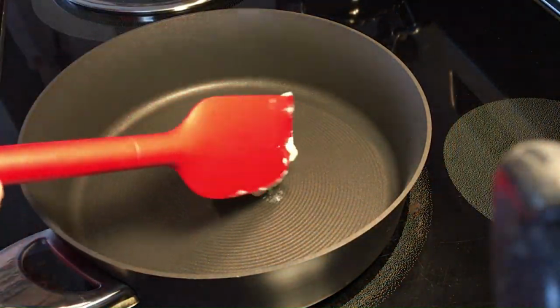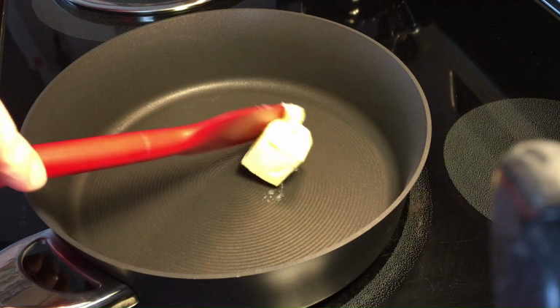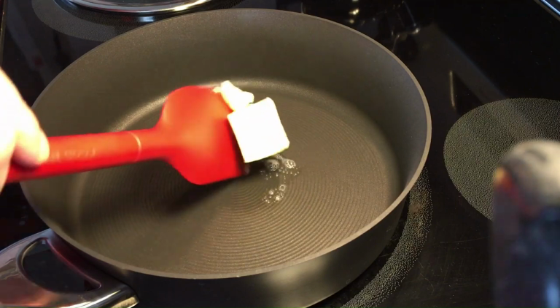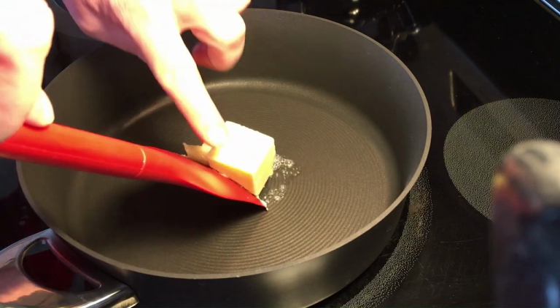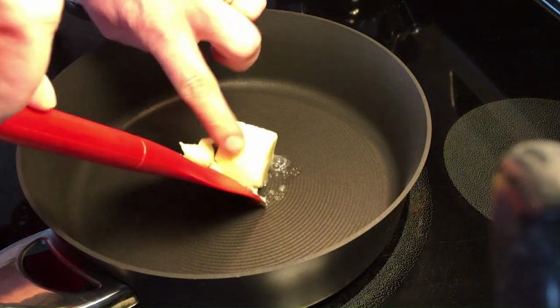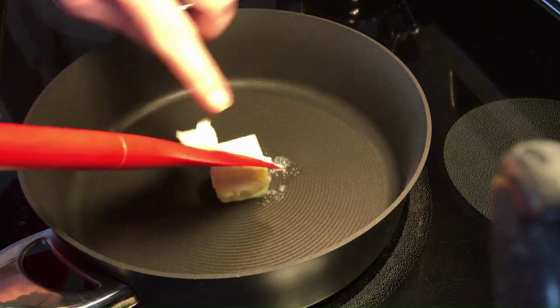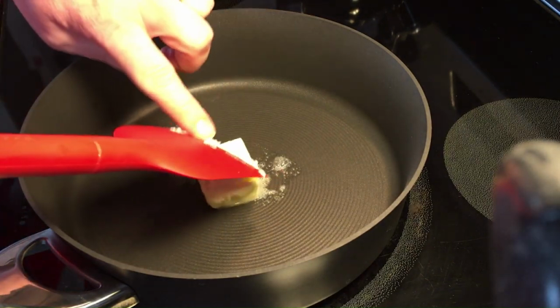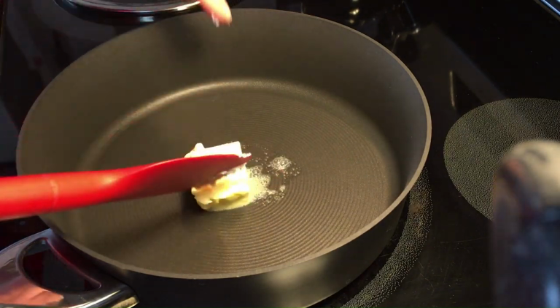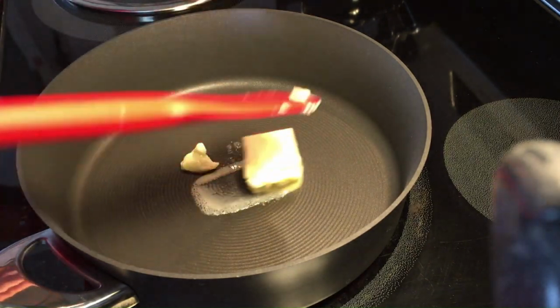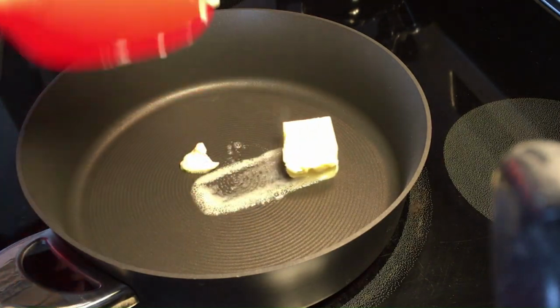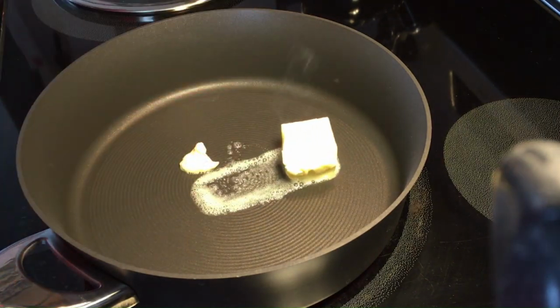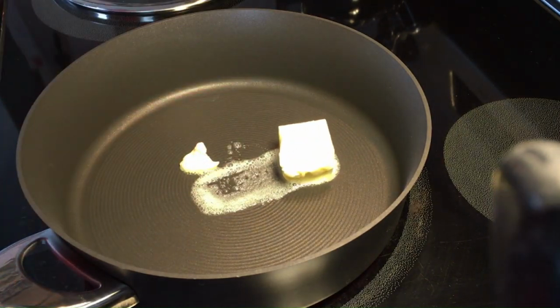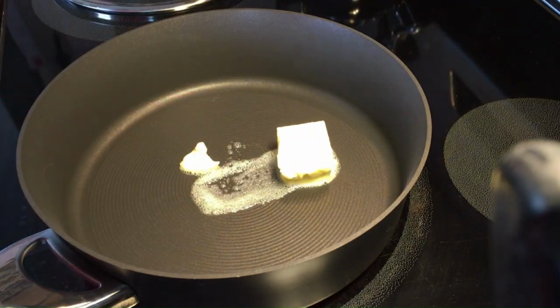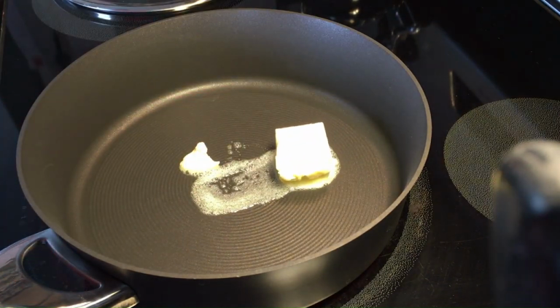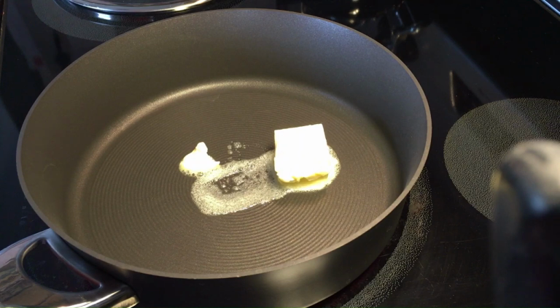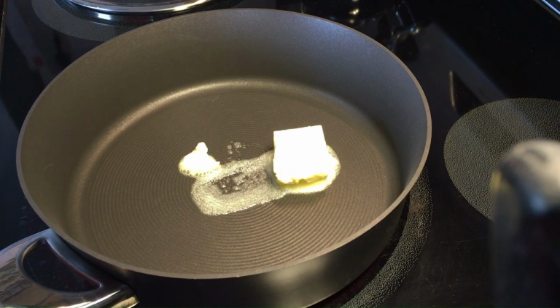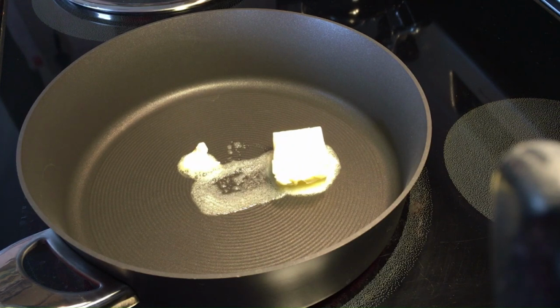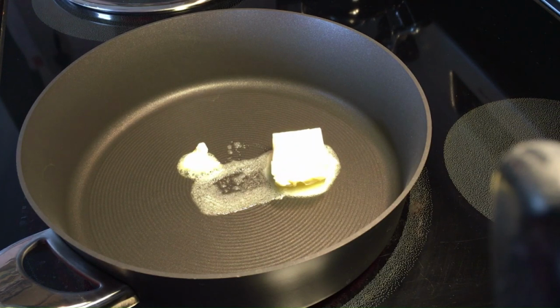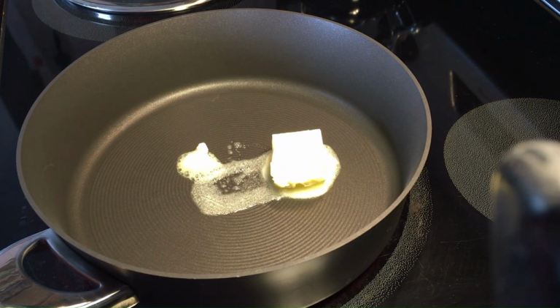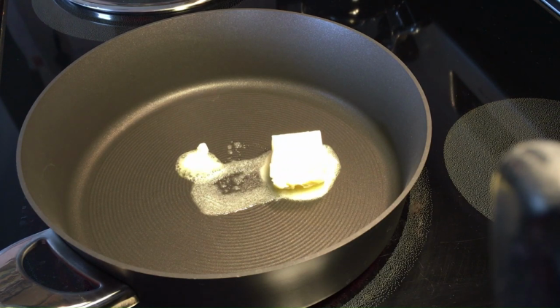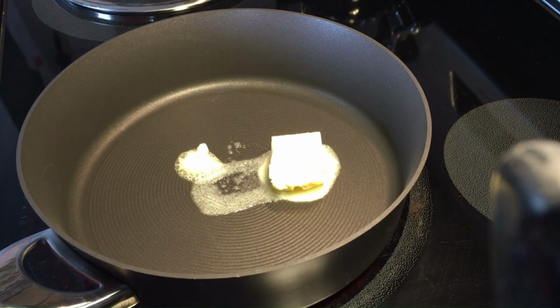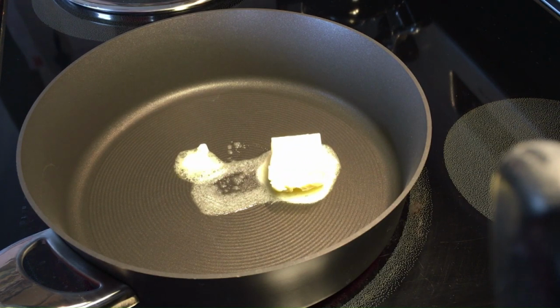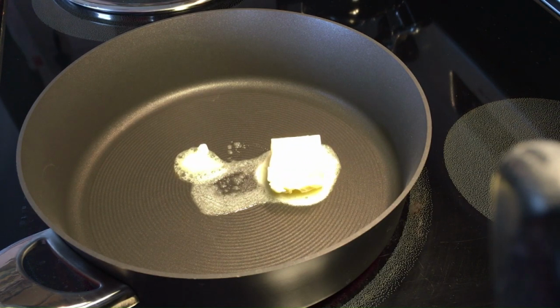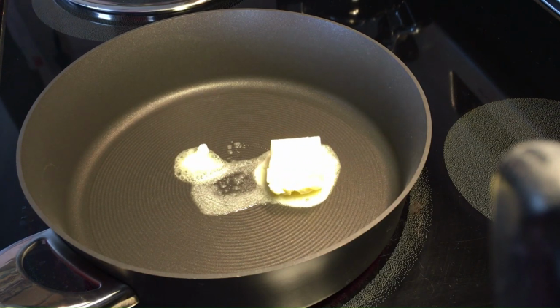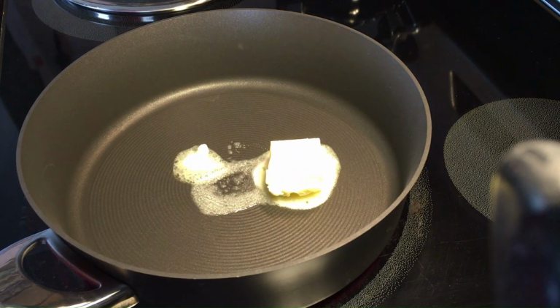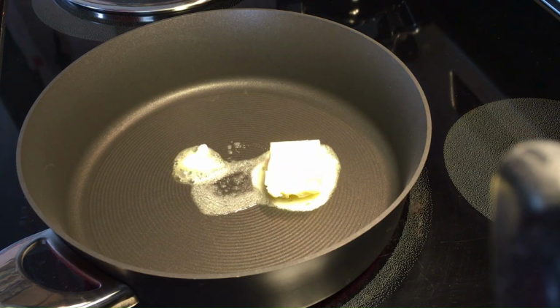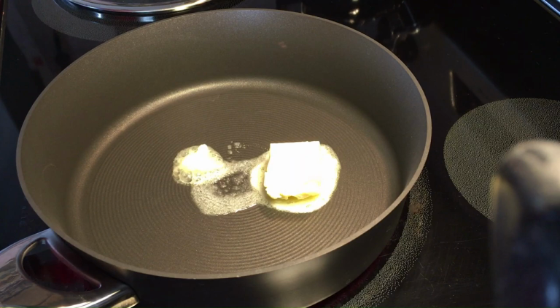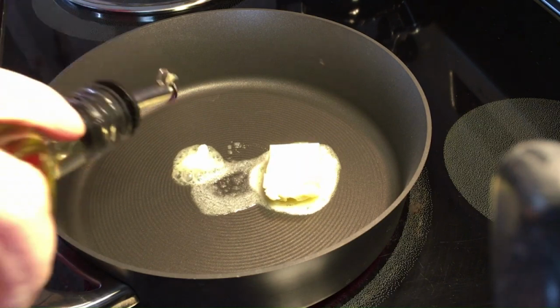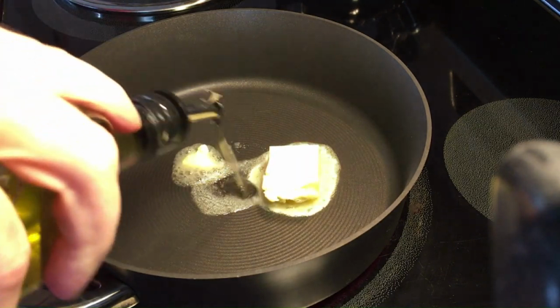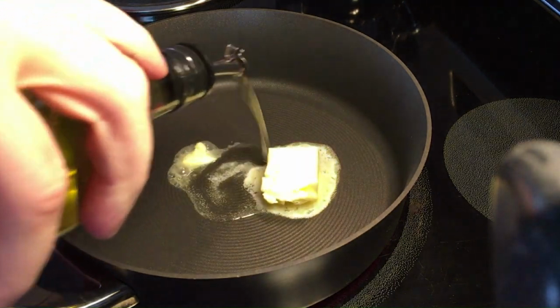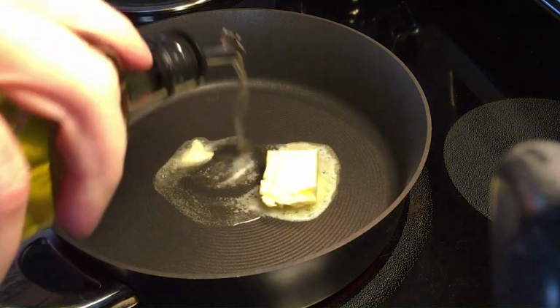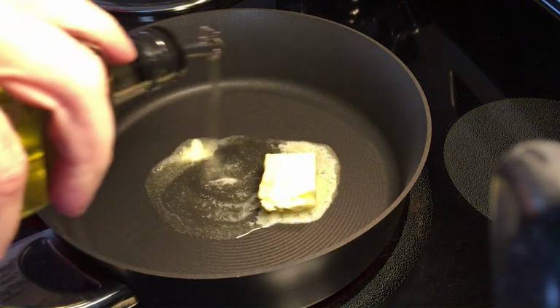In our pan, we want to start with equal parts oil and butter. I find that this combo has the best results. Butter adds flavor to the onions, and the oil raises the burning temperature of the butter — win-win.